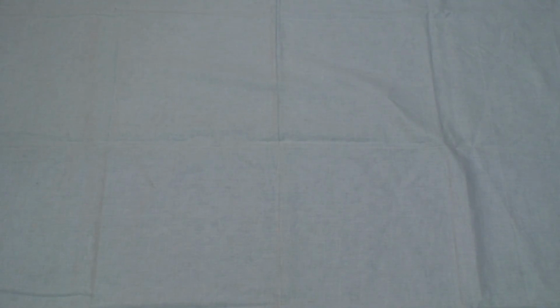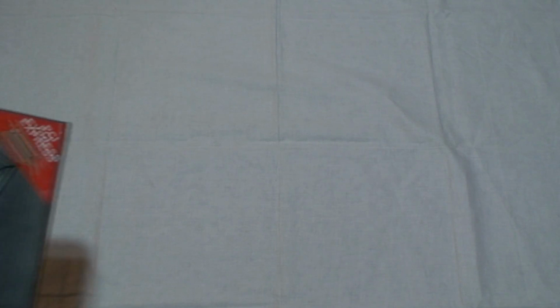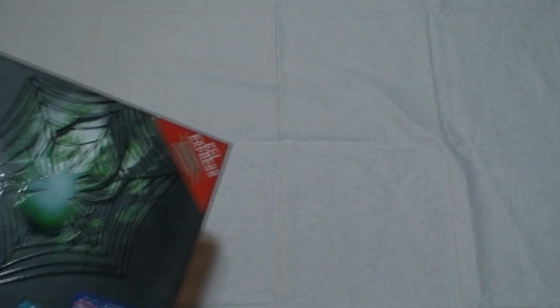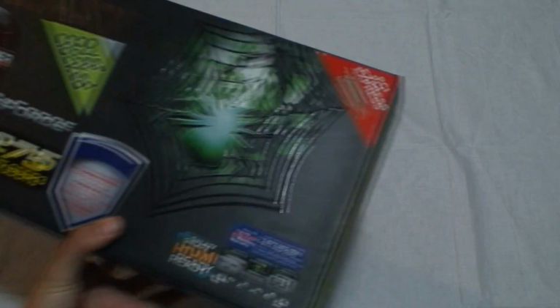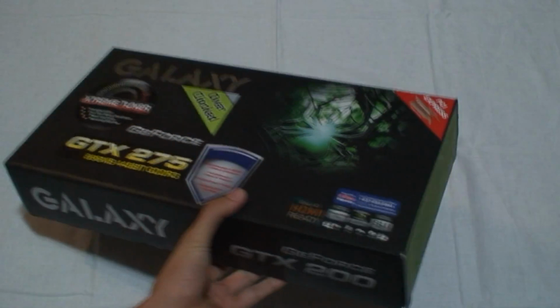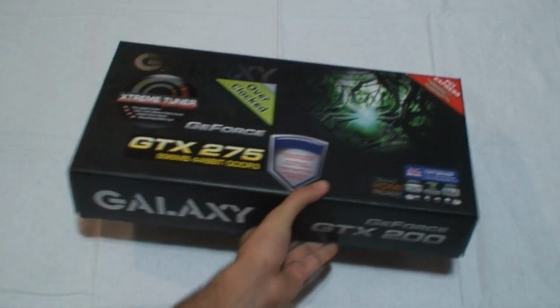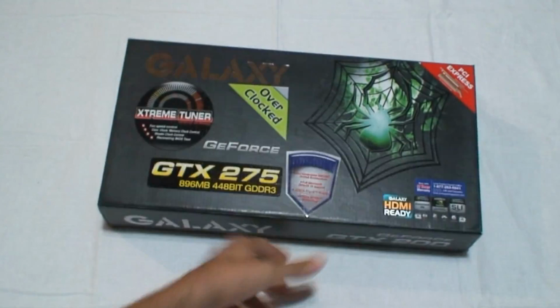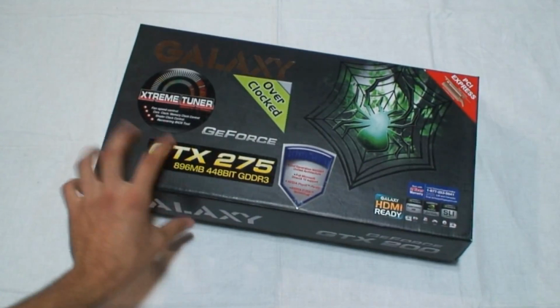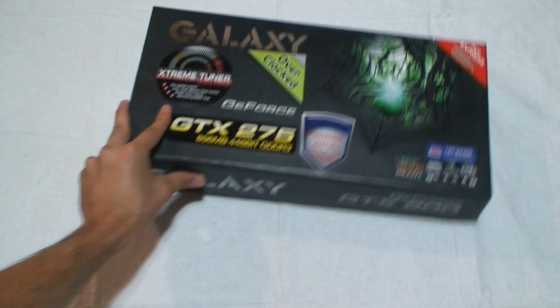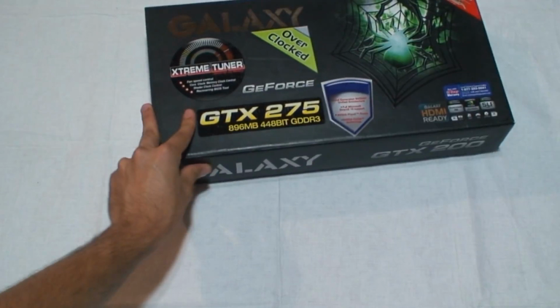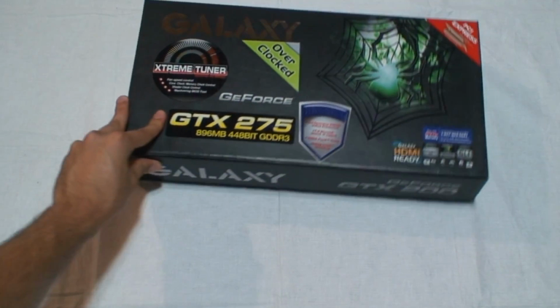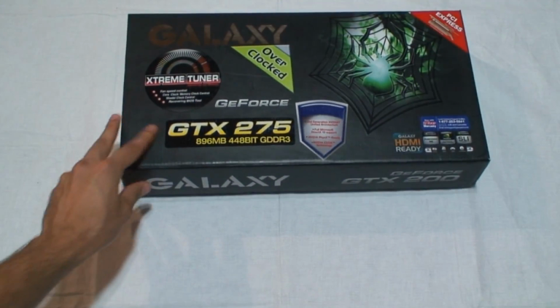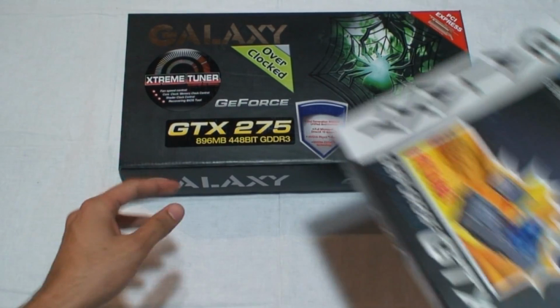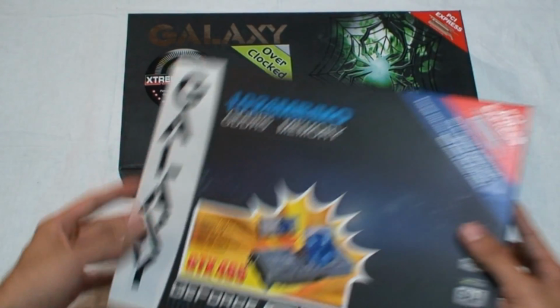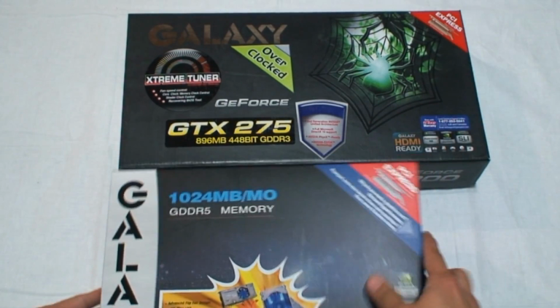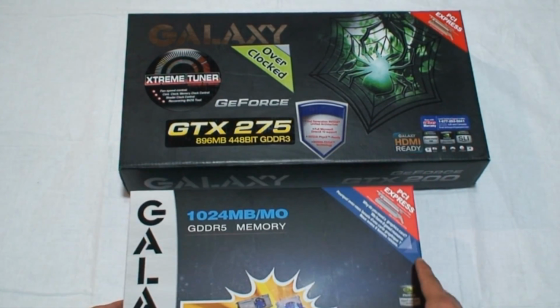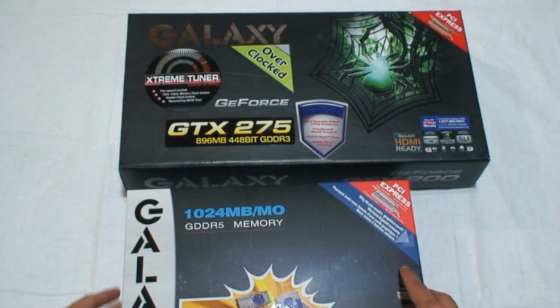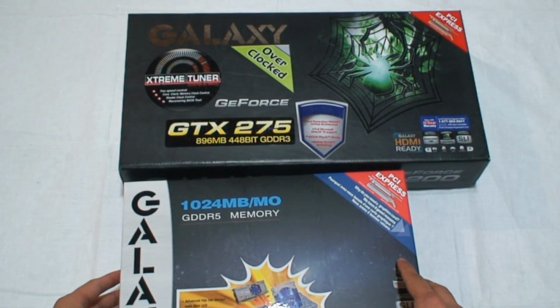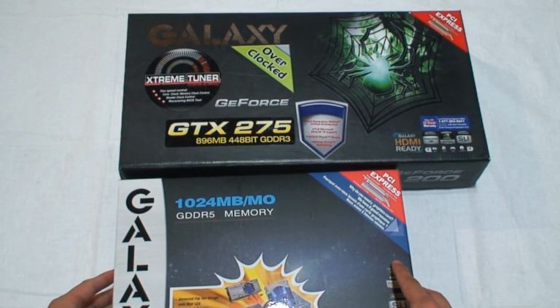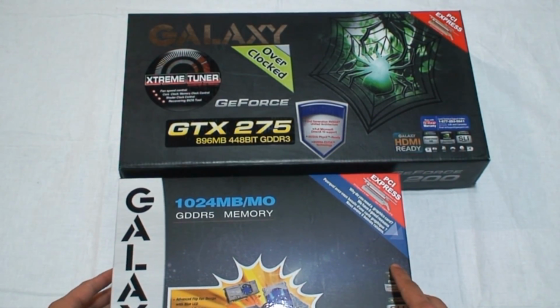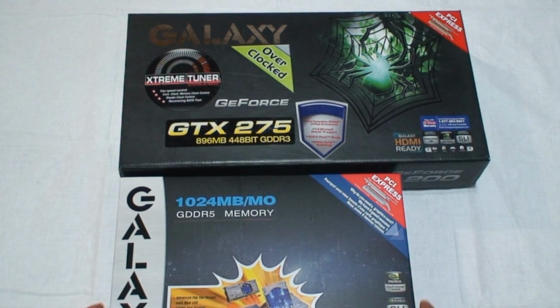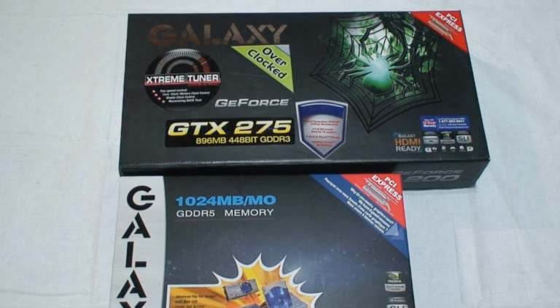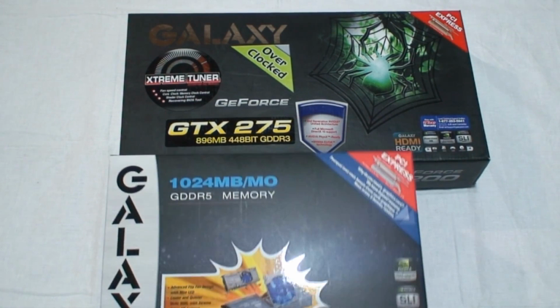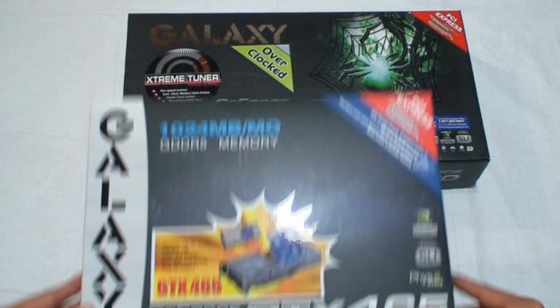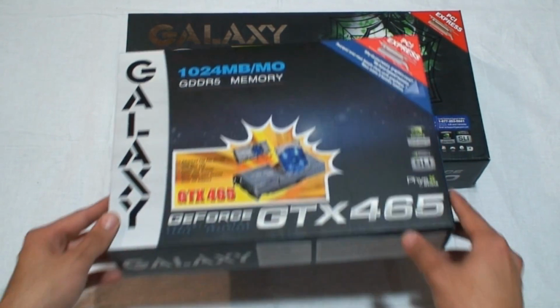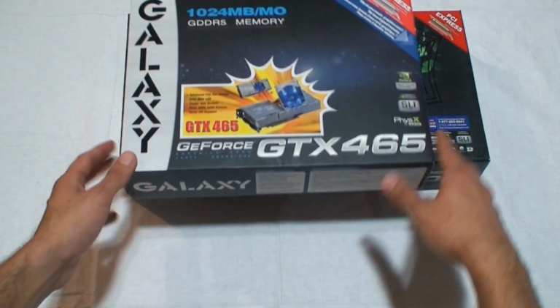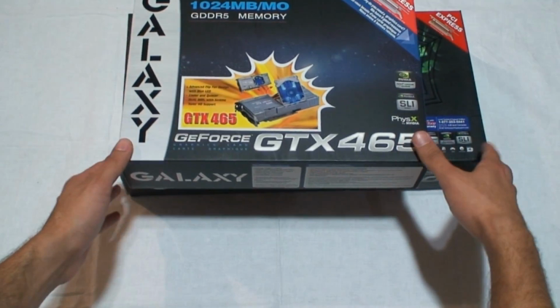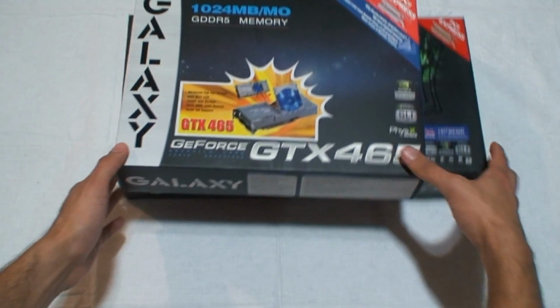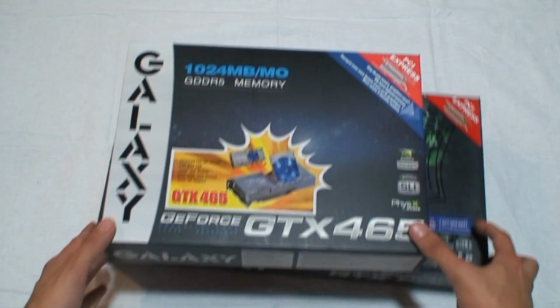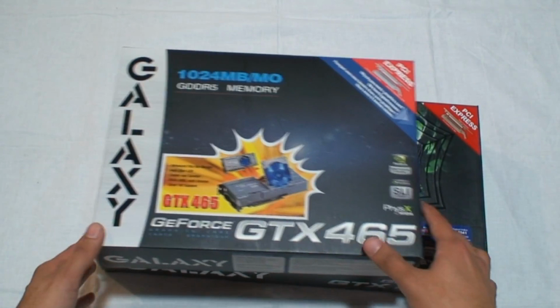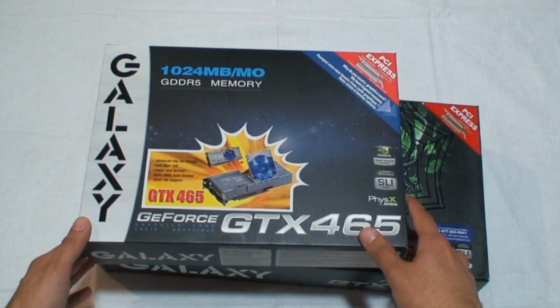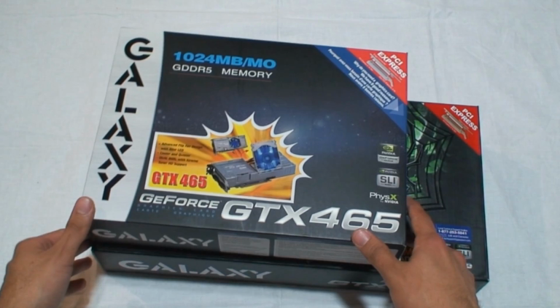Not only are the video cards different sizes, but the box the GTX 275 came in is the biggest box I've ever seen — it absolutely dwarfs the GTX 465 box.